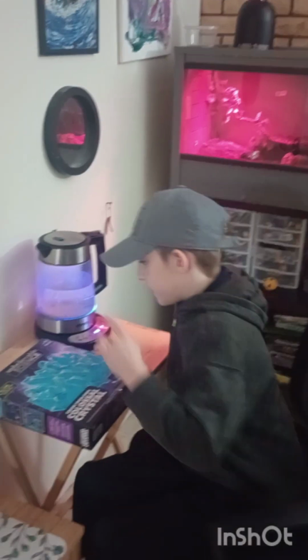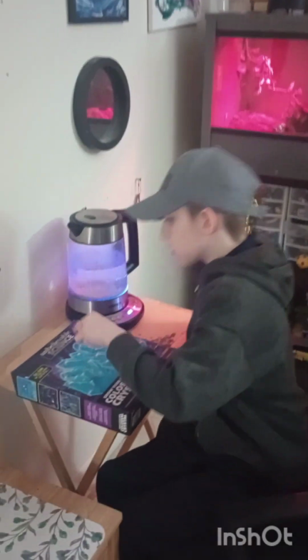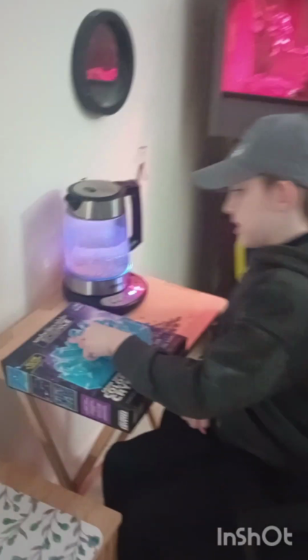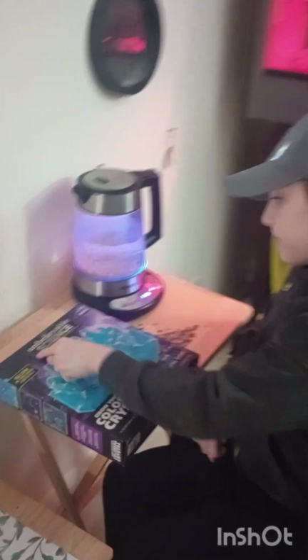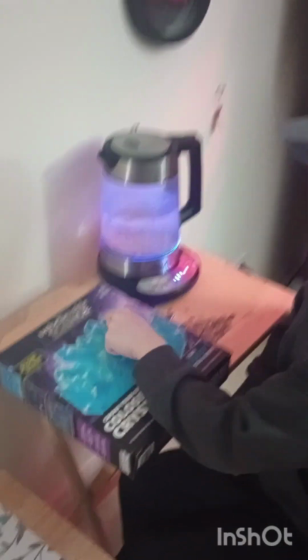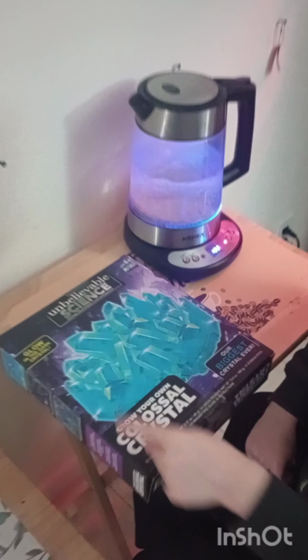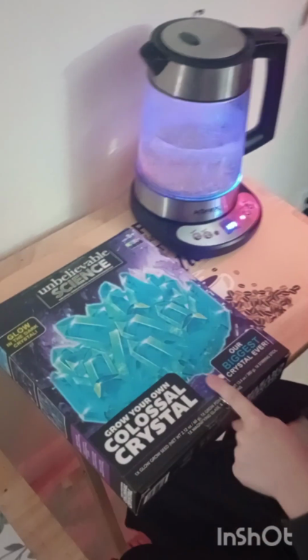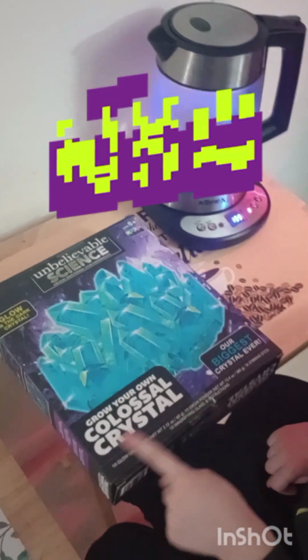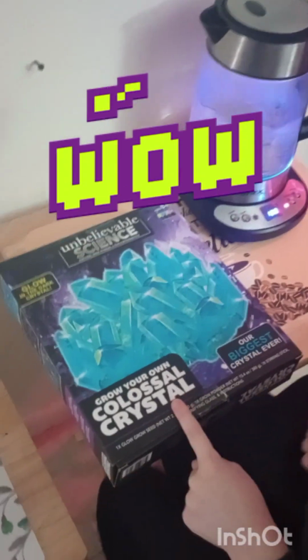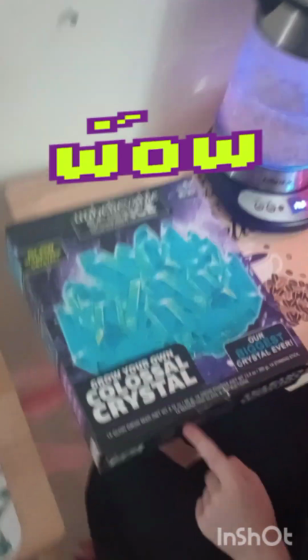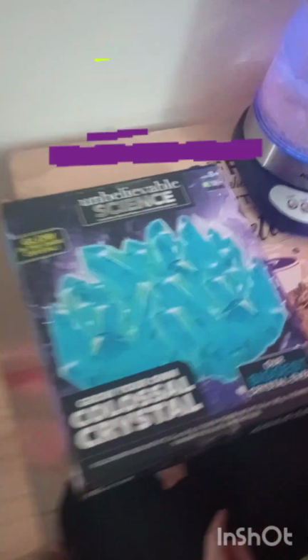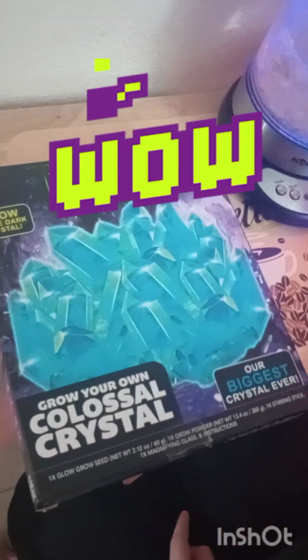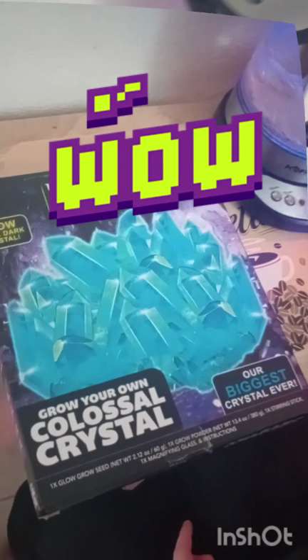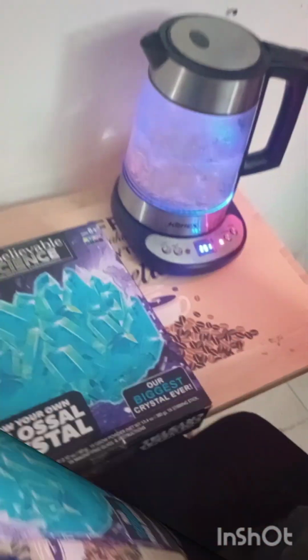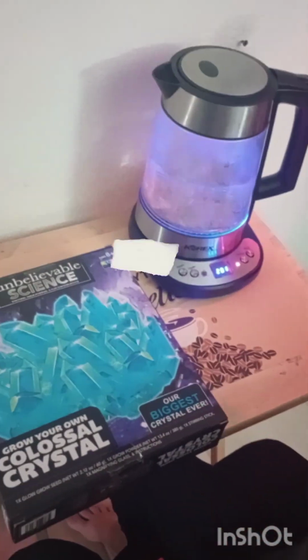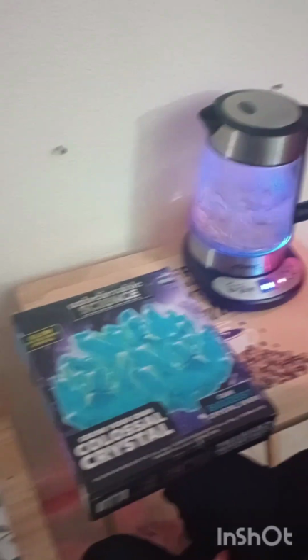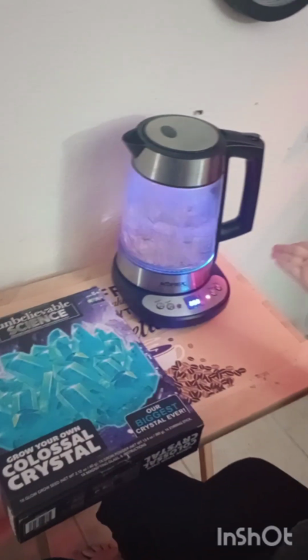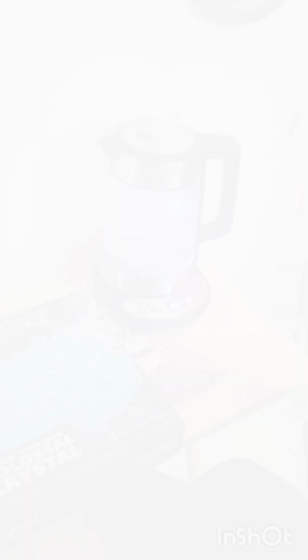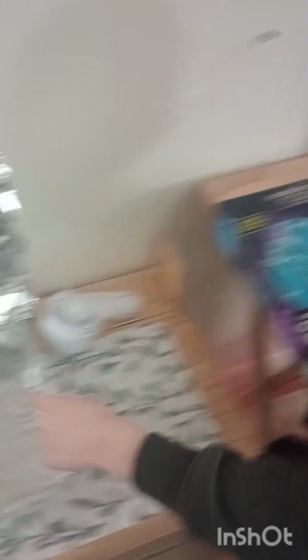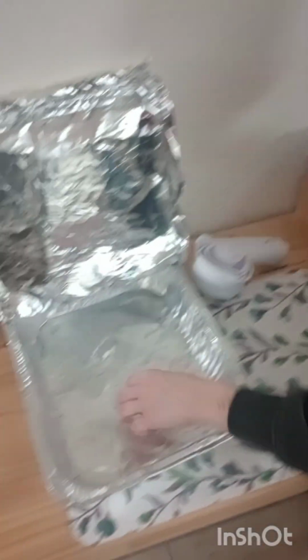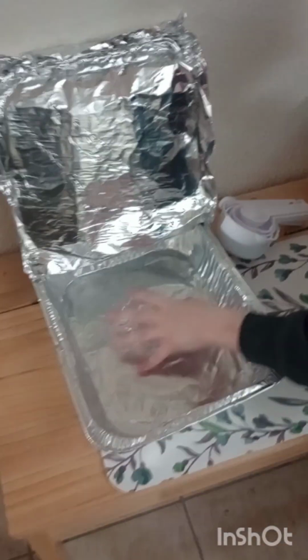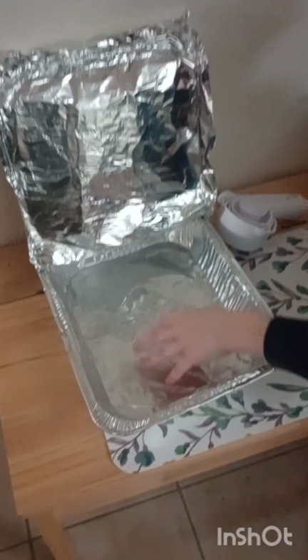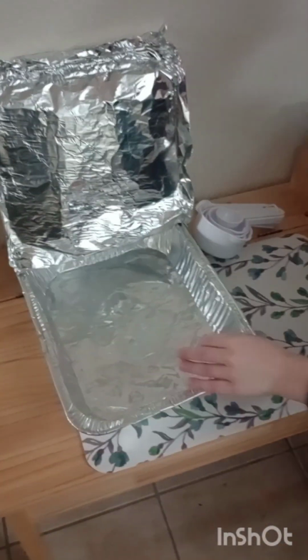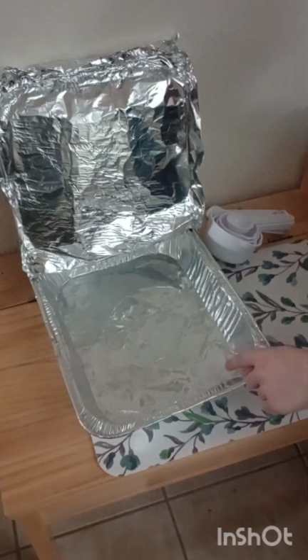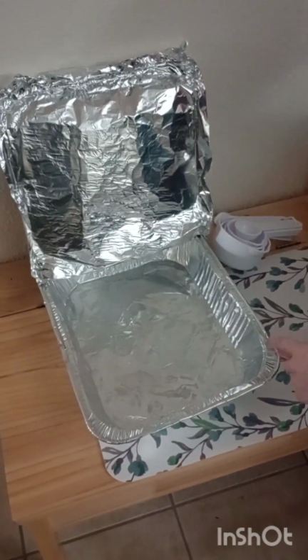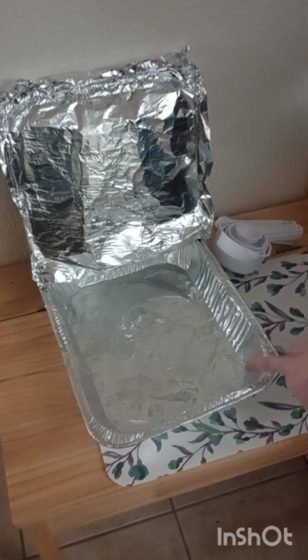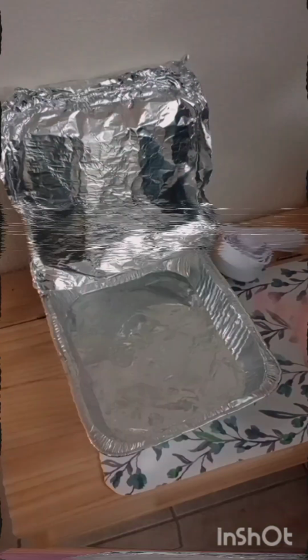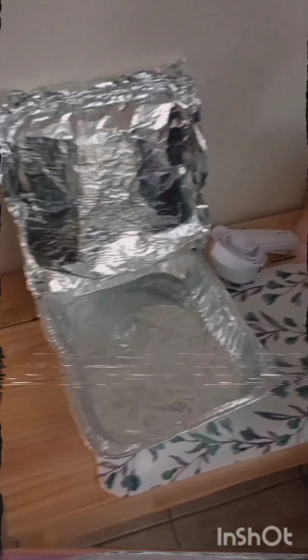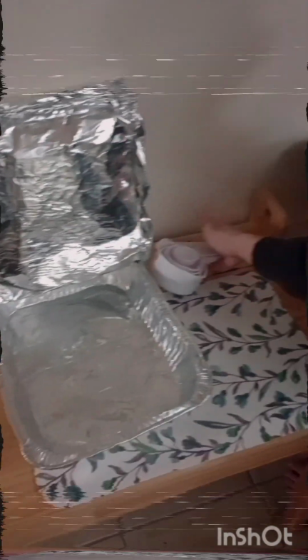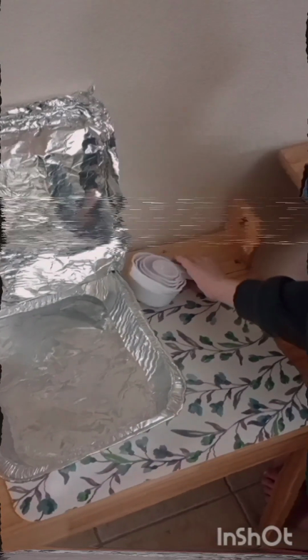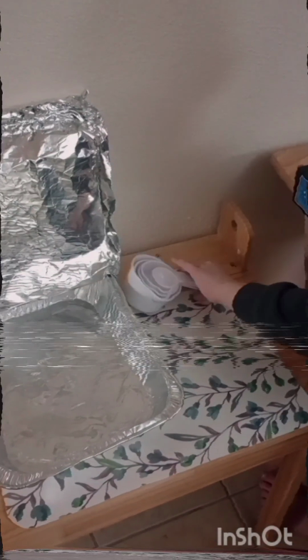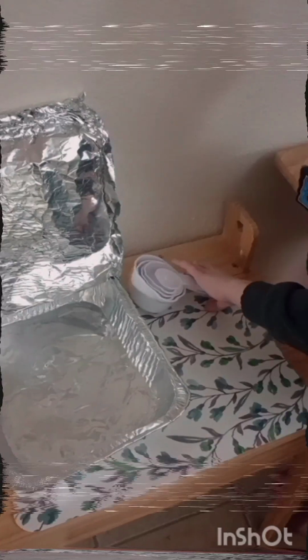This is our kit — Unbelievable Science, Grow Your Own Colossal Crystals. This is our boiling water, this is our device we will be using to put our solution in, and these are our measuring cups.